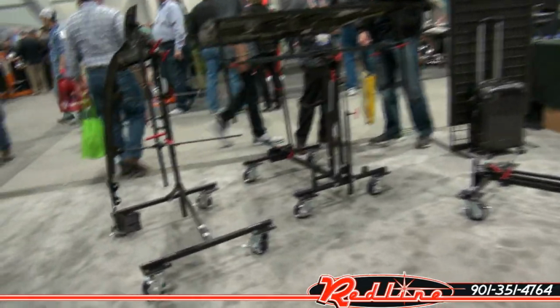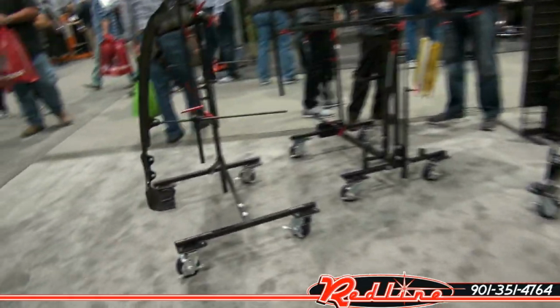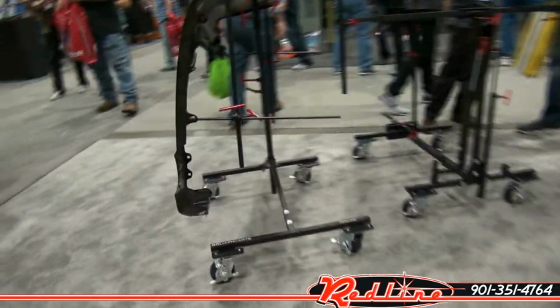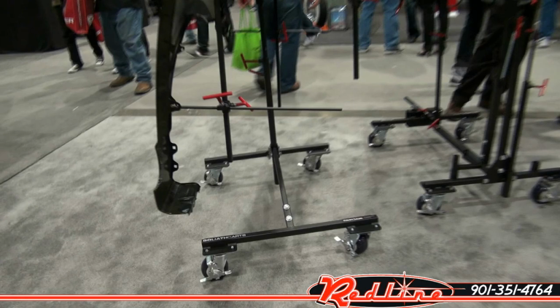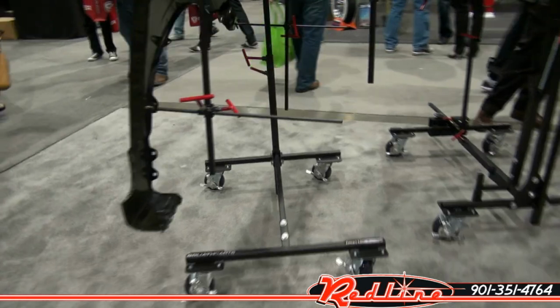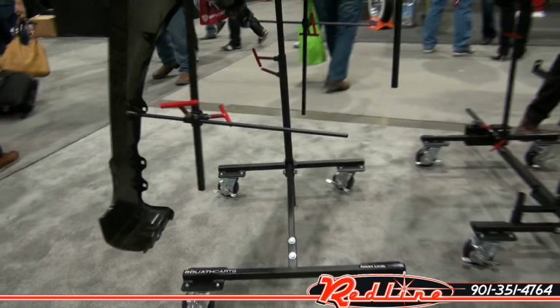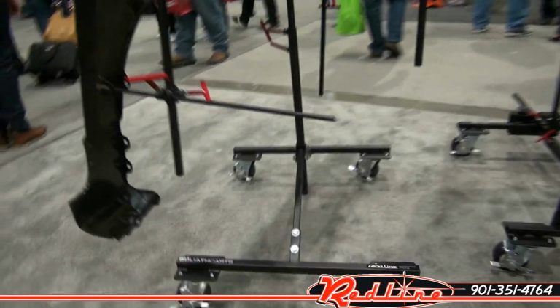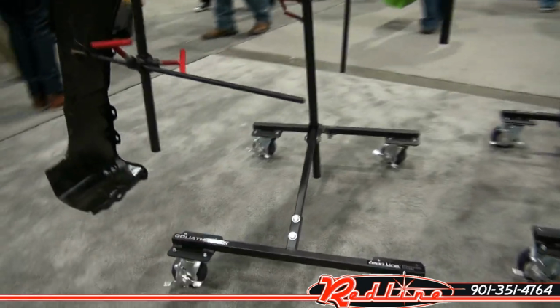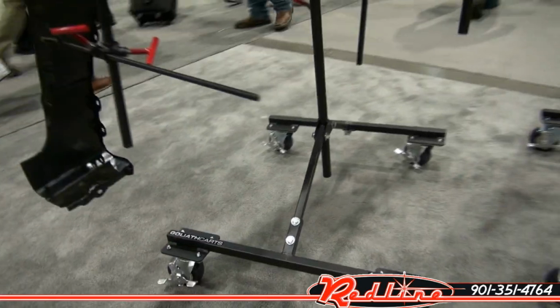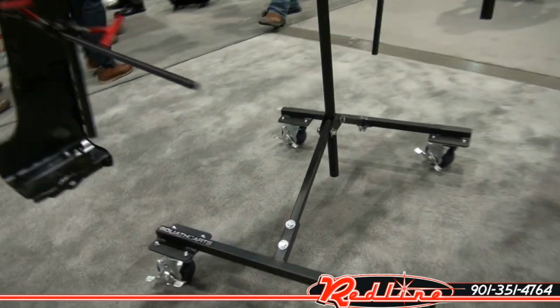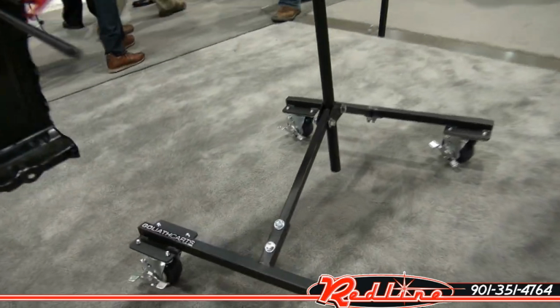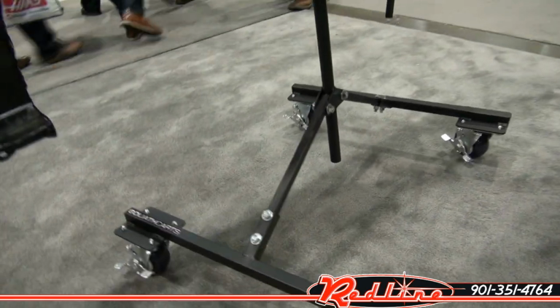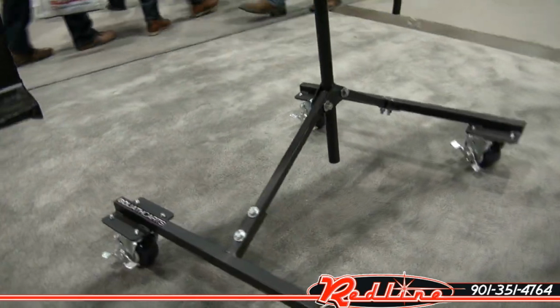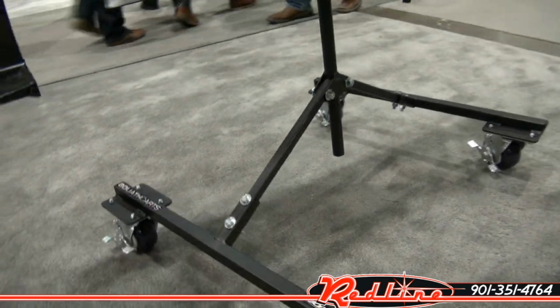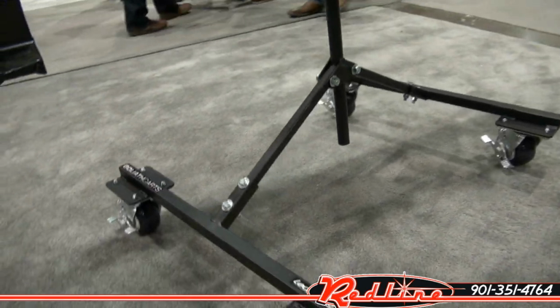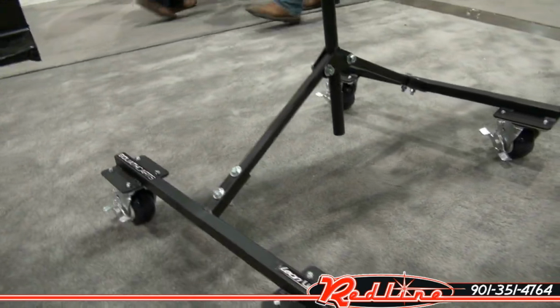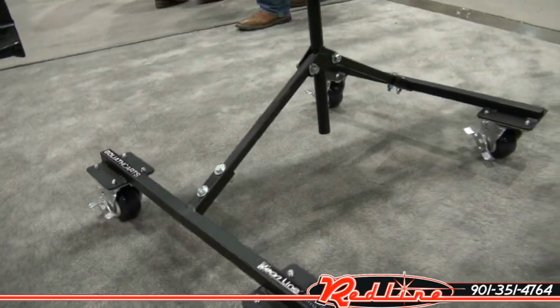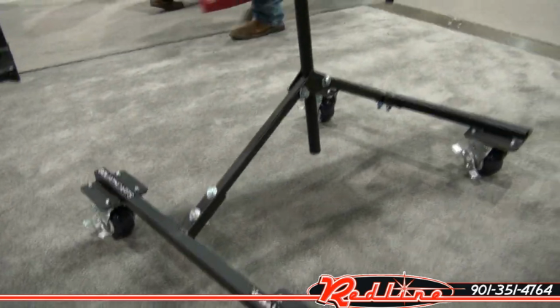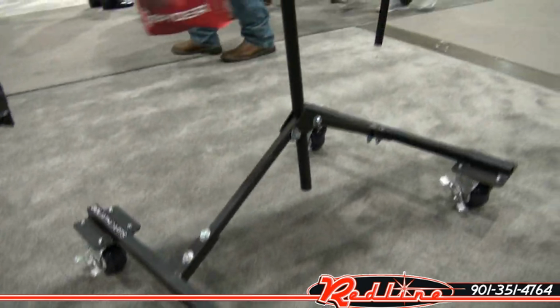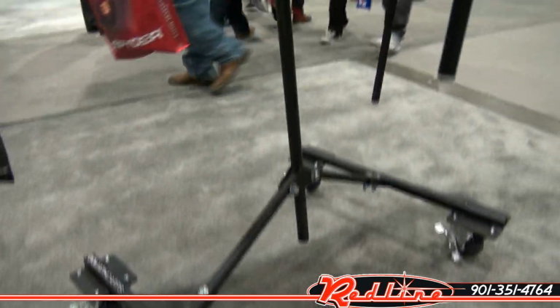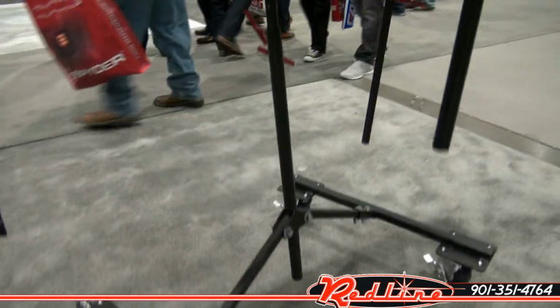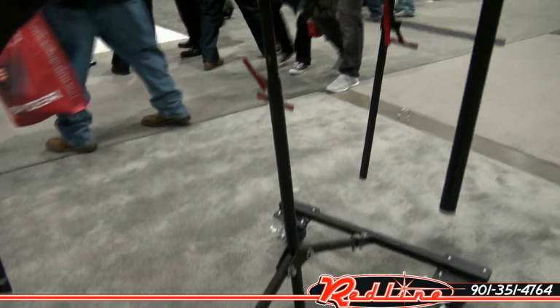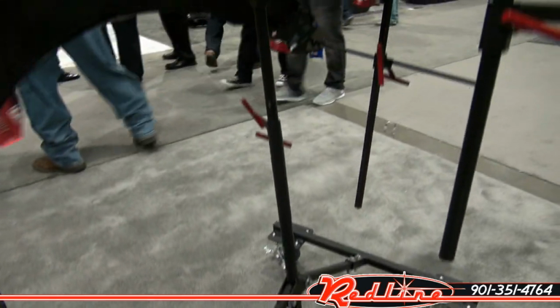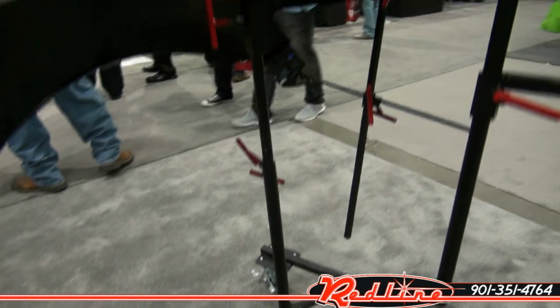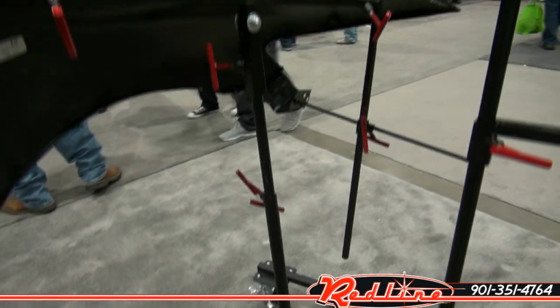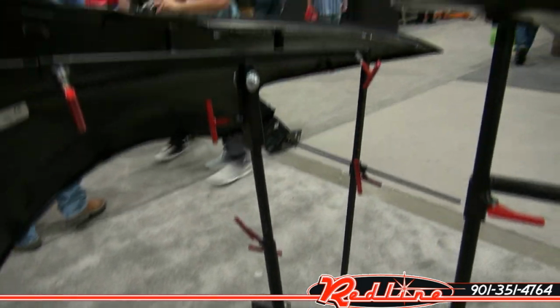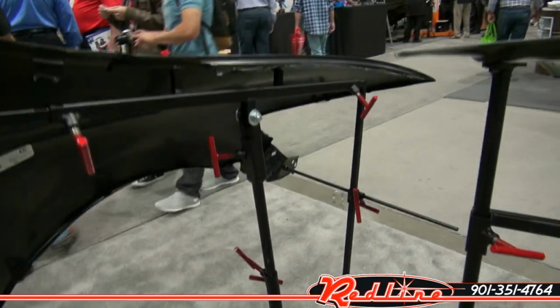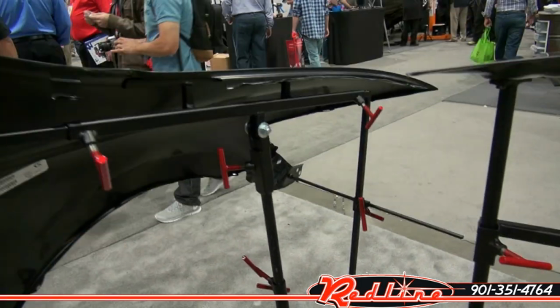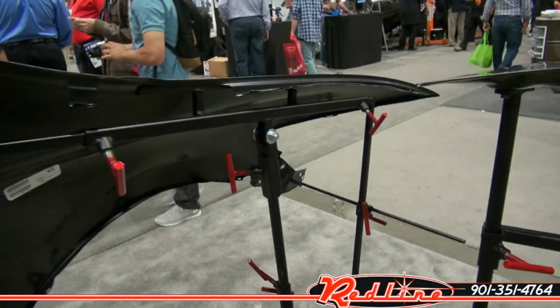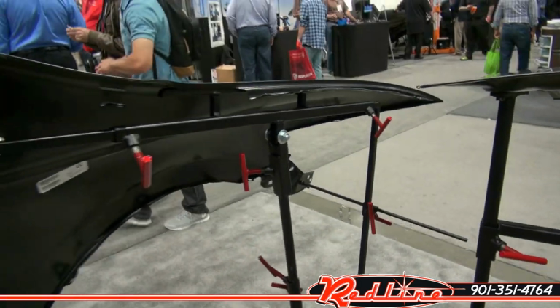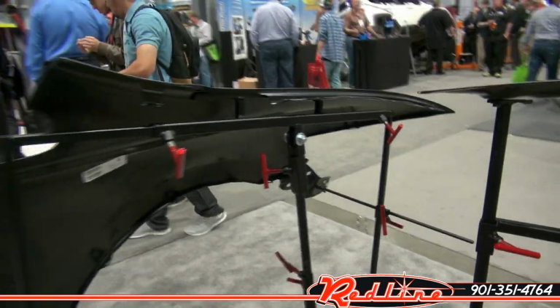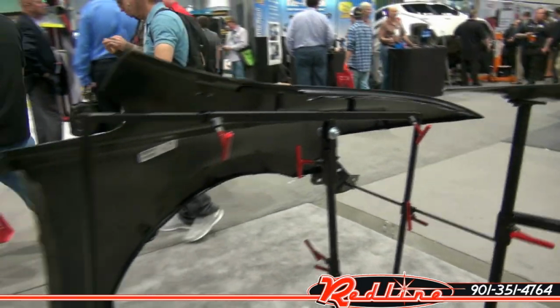Notice again, the same base right here, although this one has got an attachment on it for holding fenders.